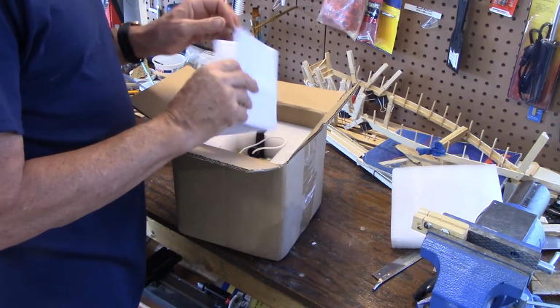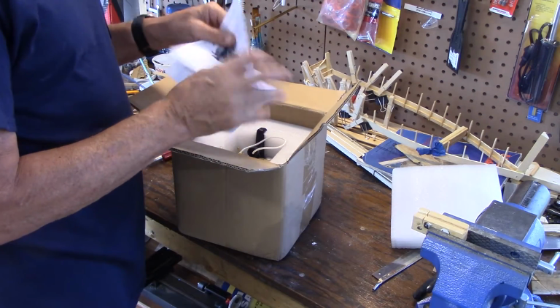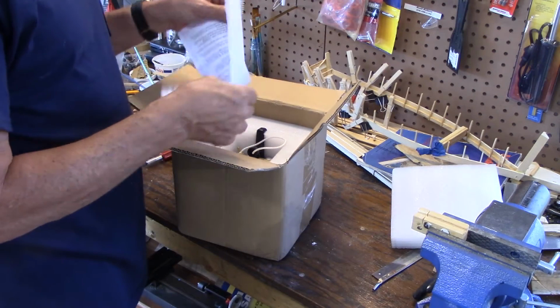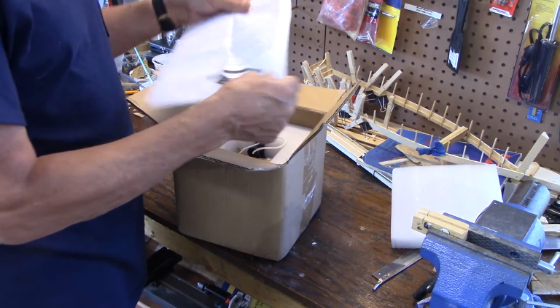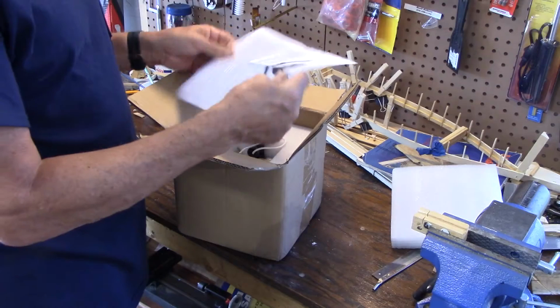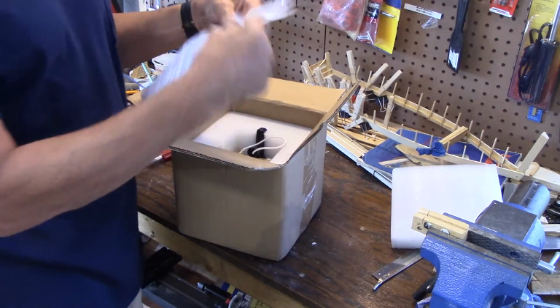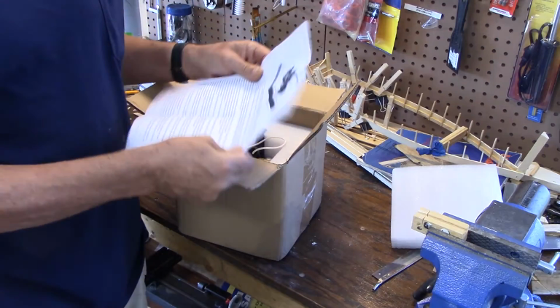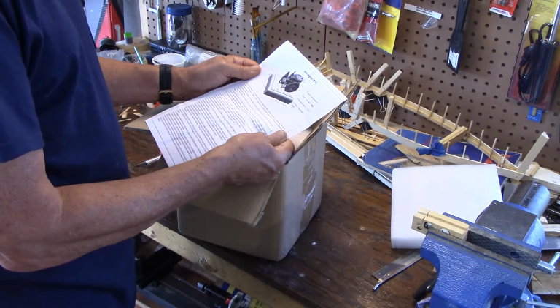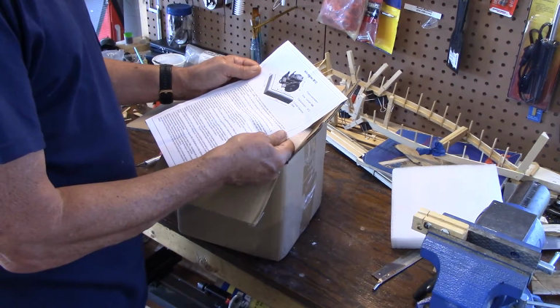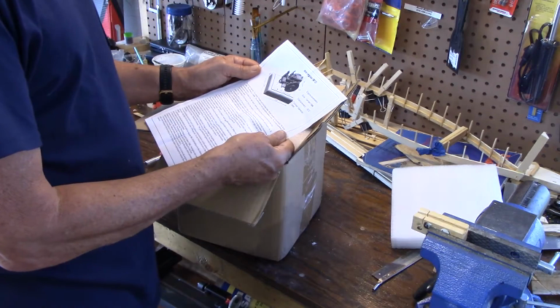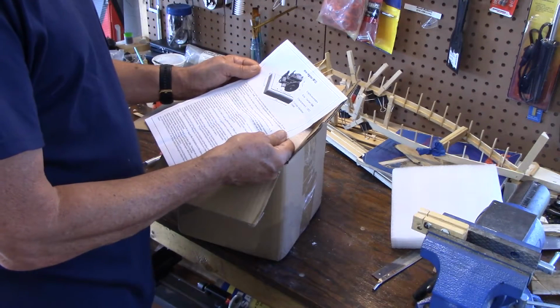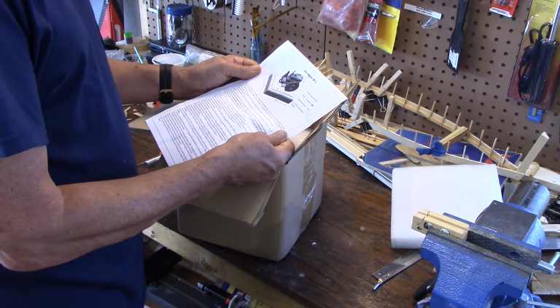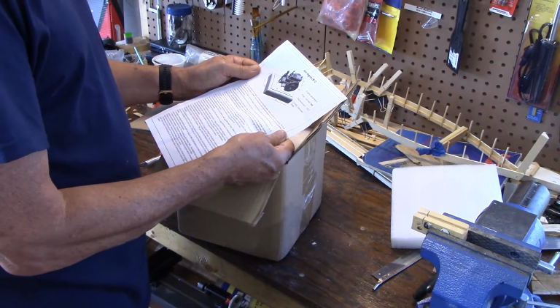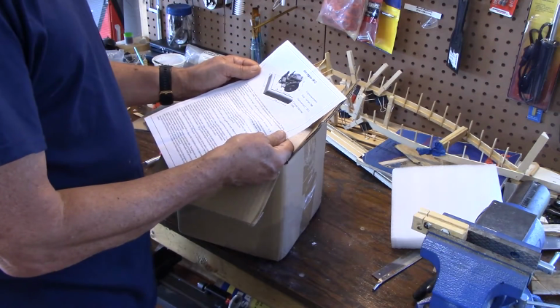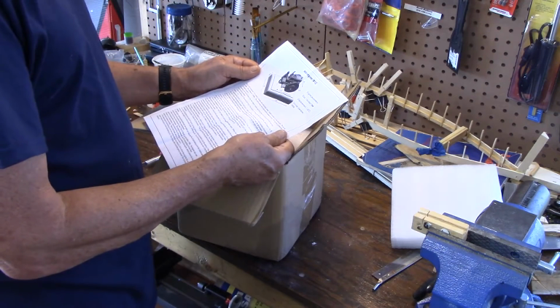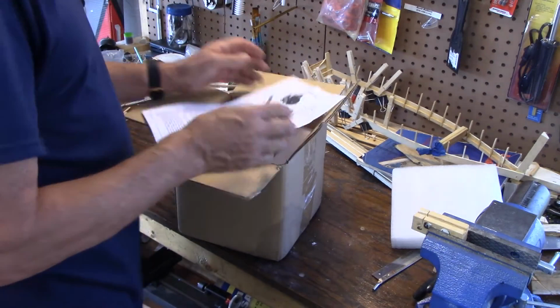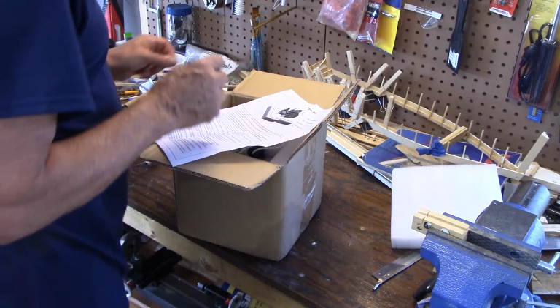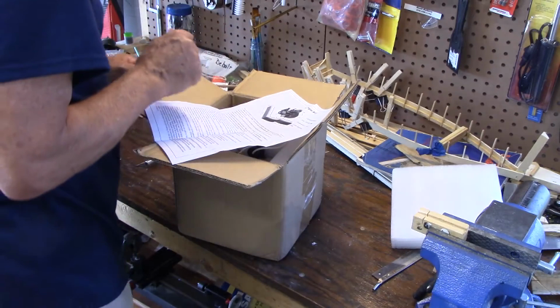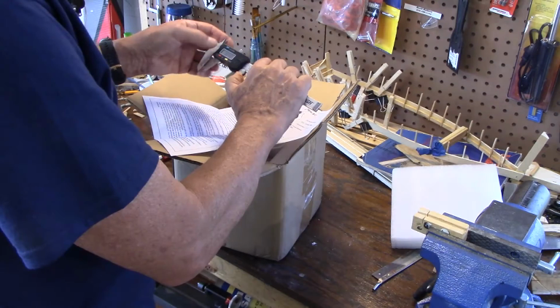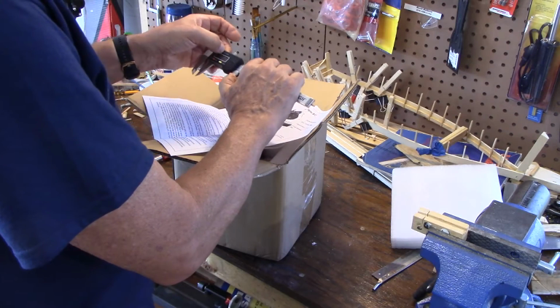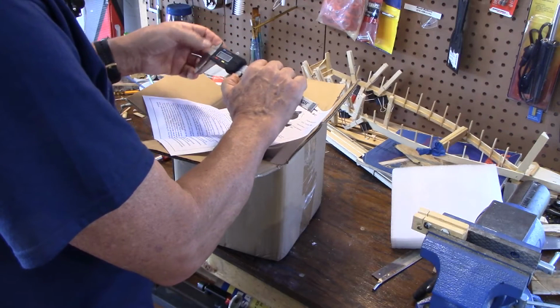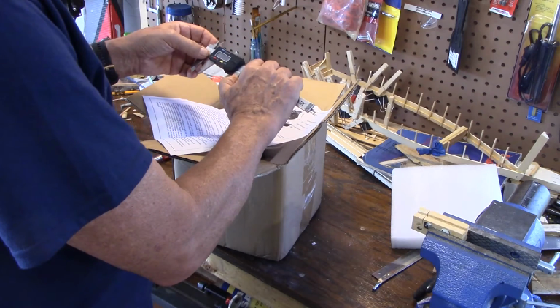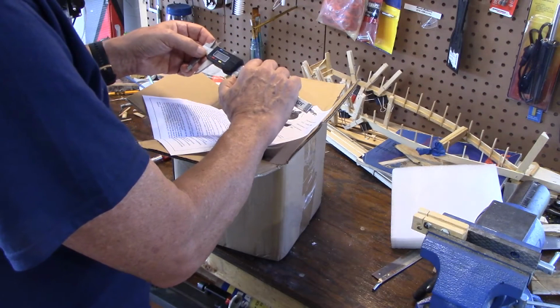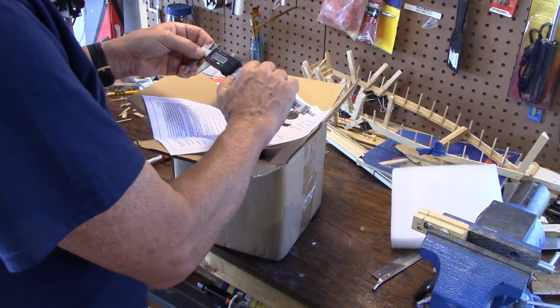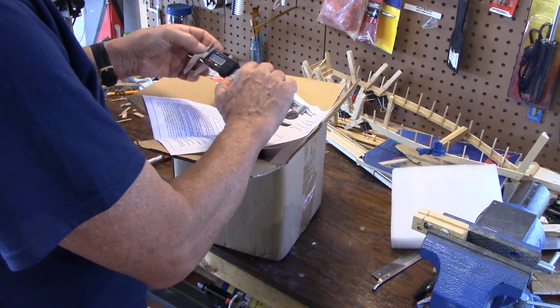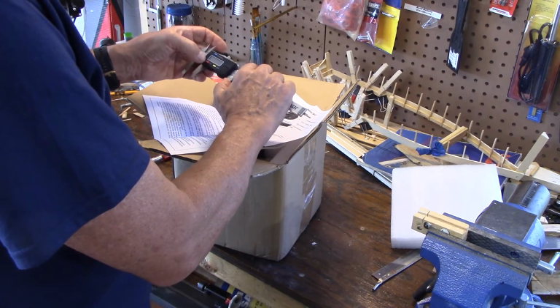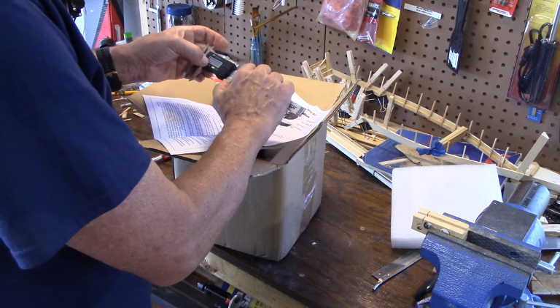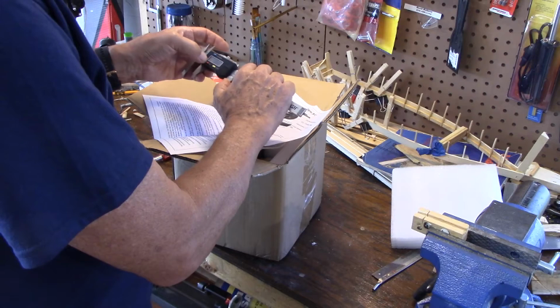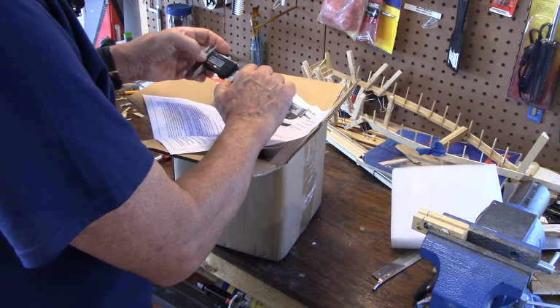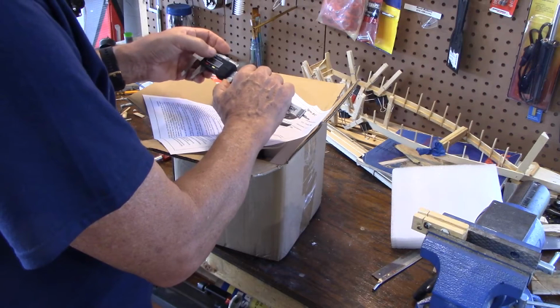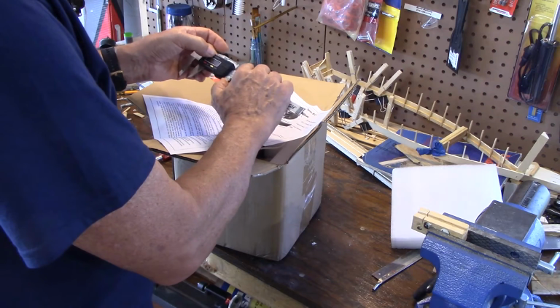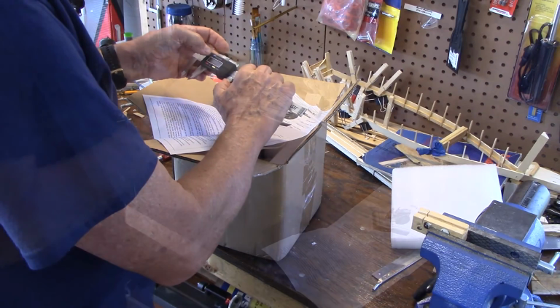Here's the instruction sheet. I love reading these. Placement 1.6 cc, cylinder diameter 13 millimeters. 15 millimeters is like, what, a half inch? Just a shade over half an inch.